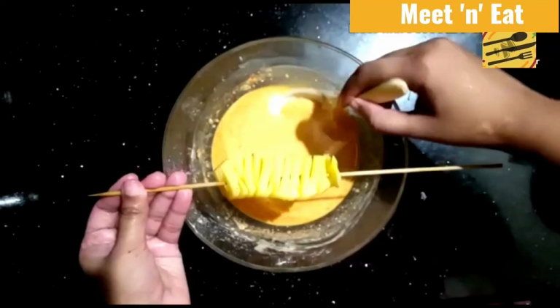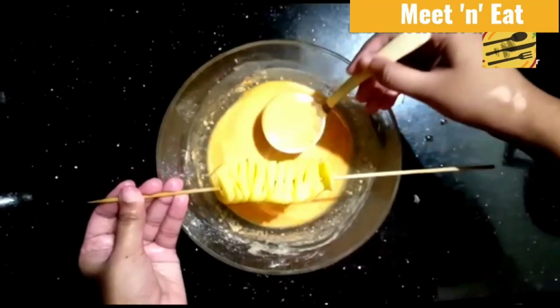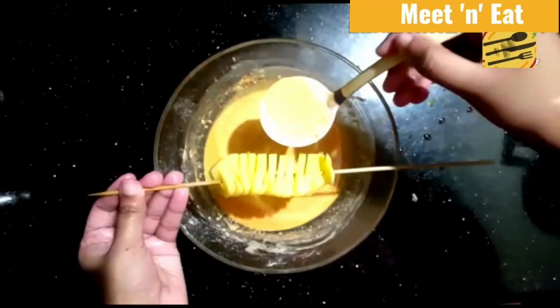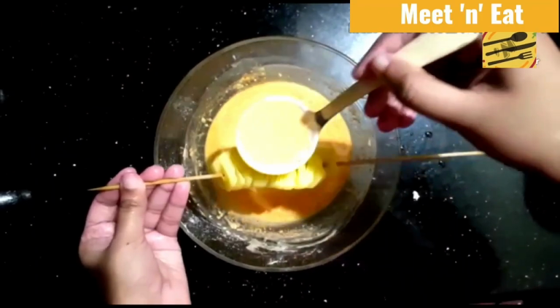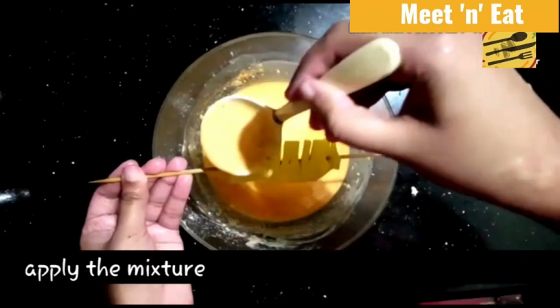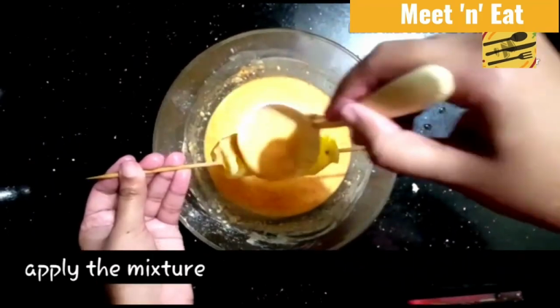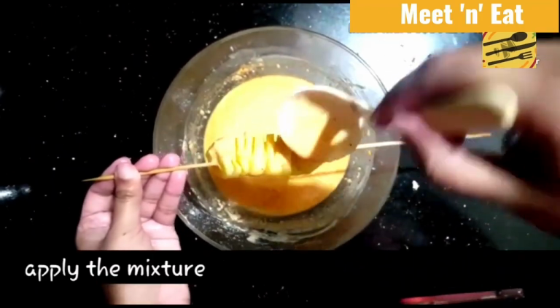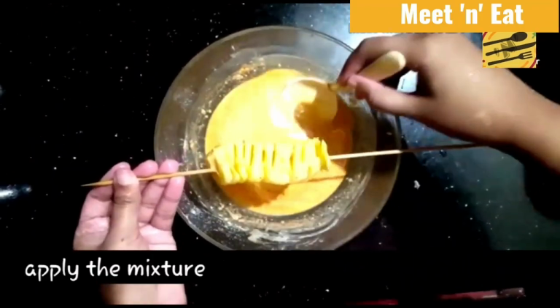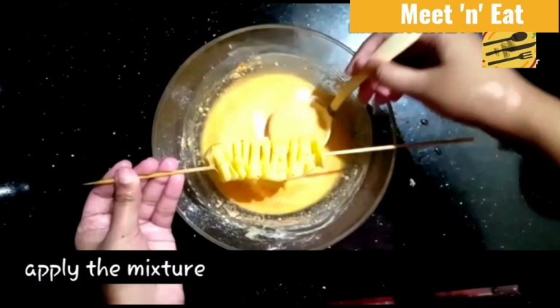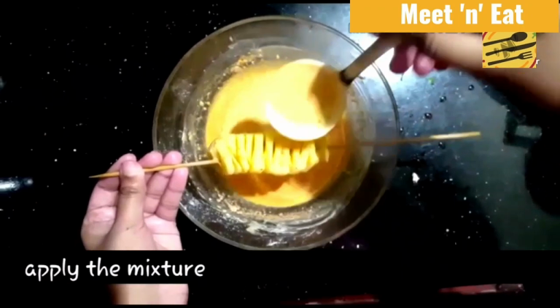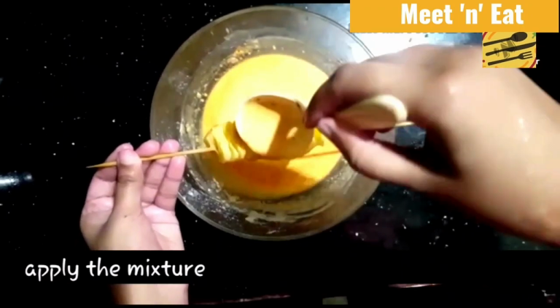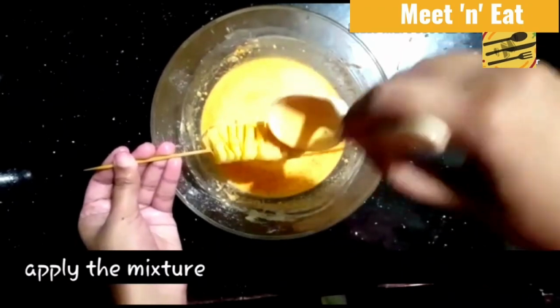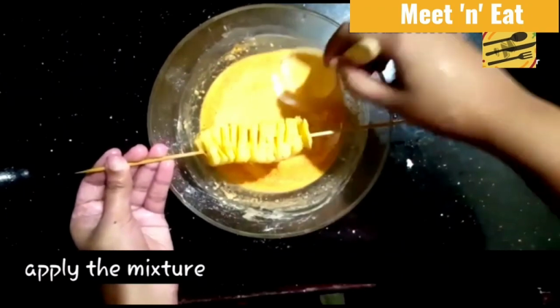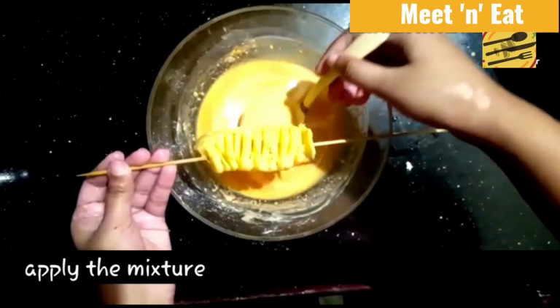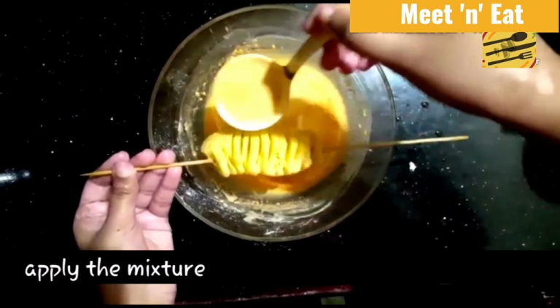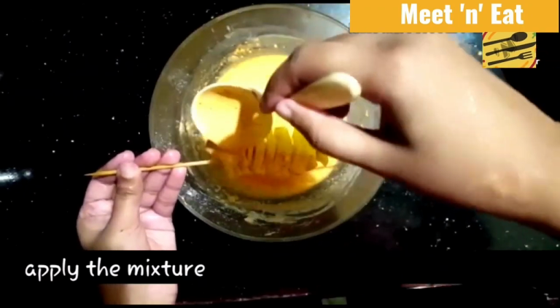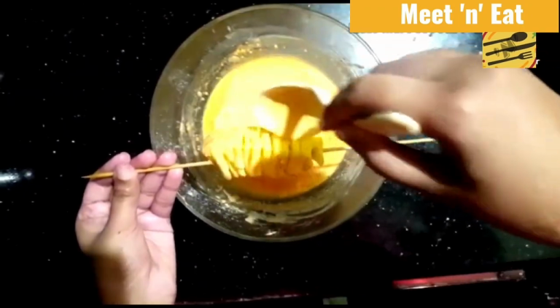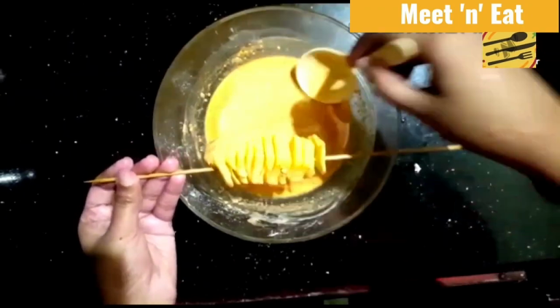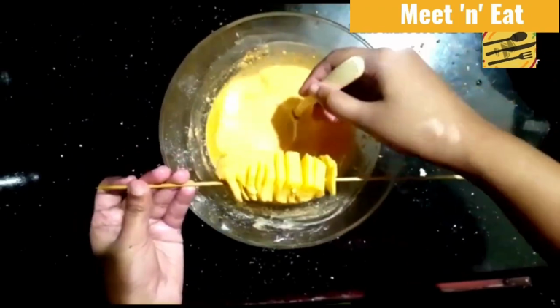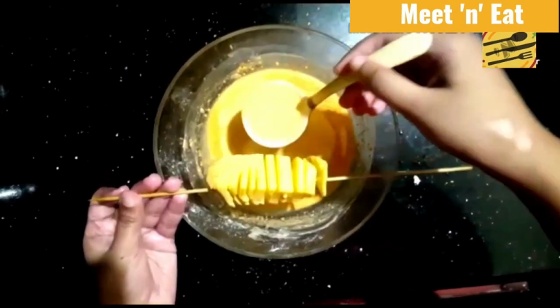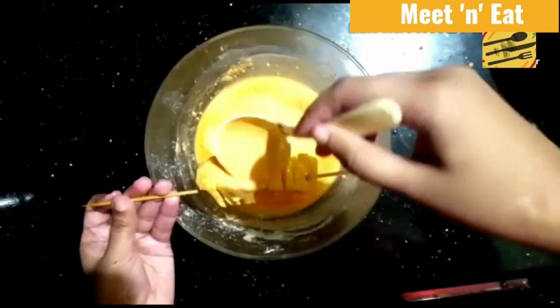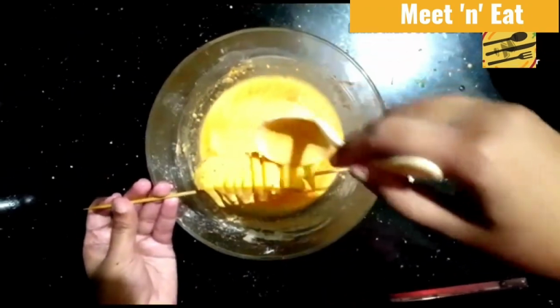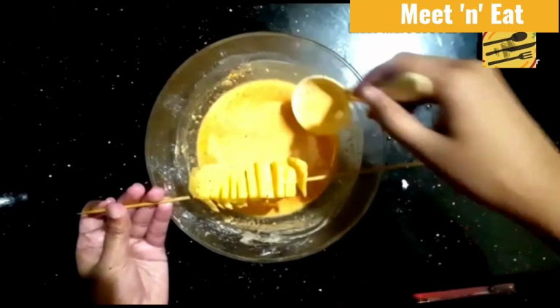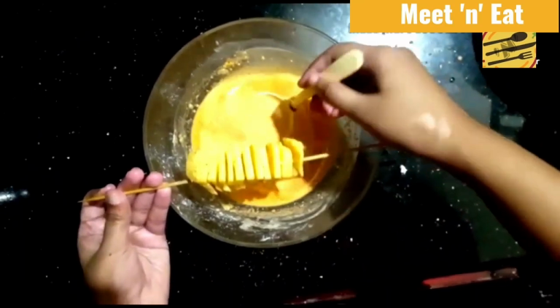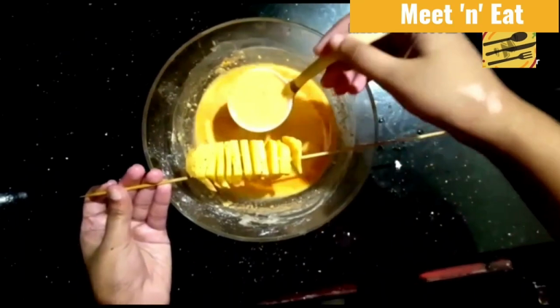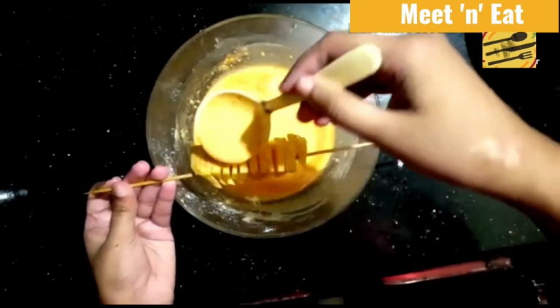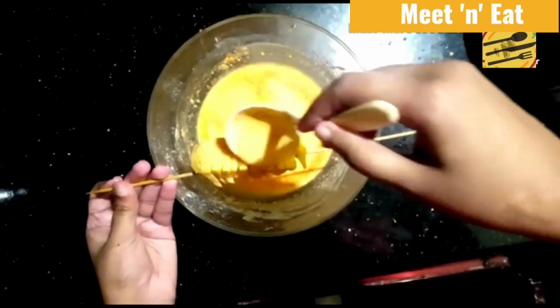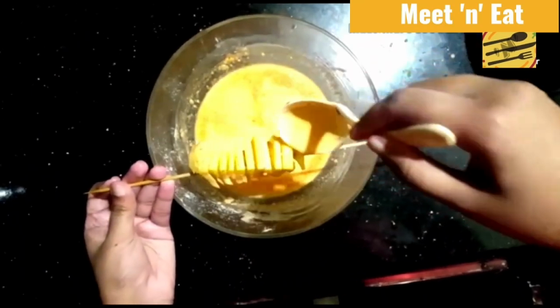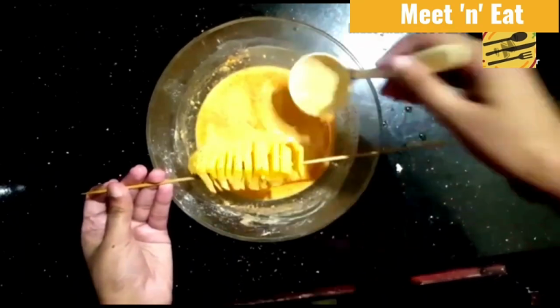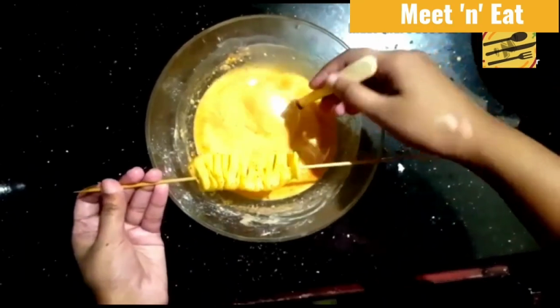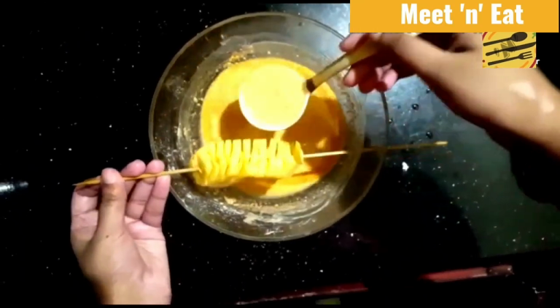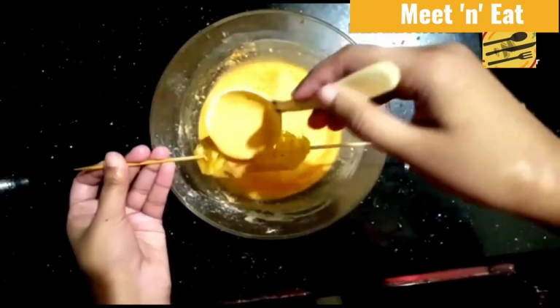Now we're going to add the batter. Apply the mixture well, but make sure you don't add too much because it might get overcoated.